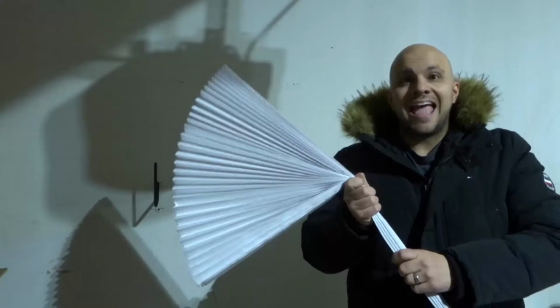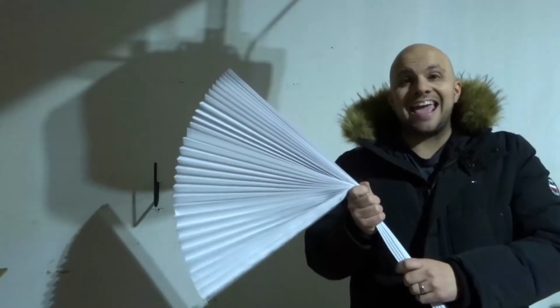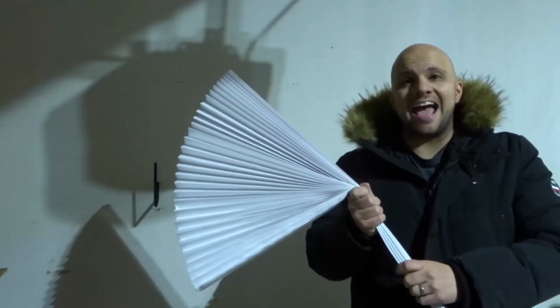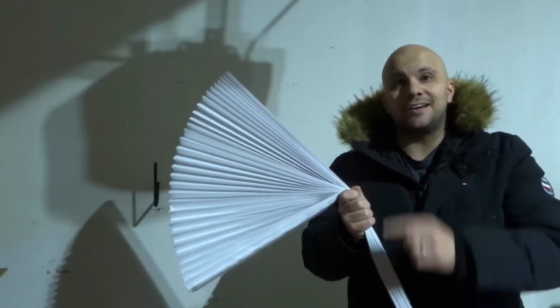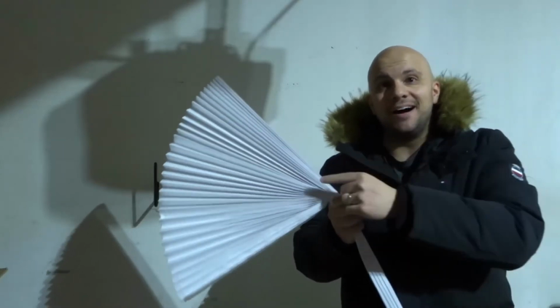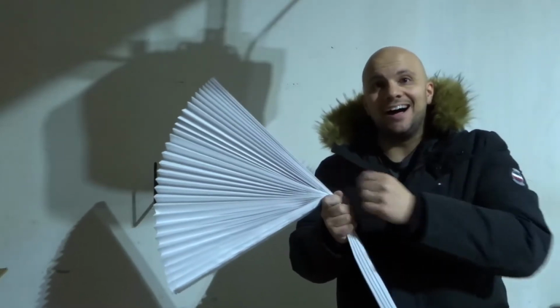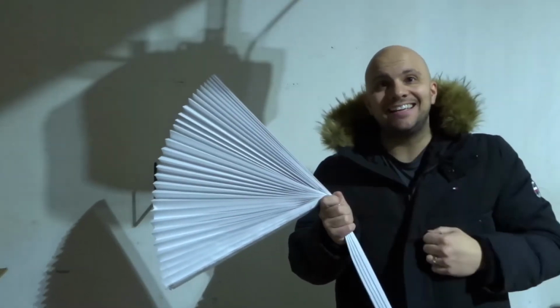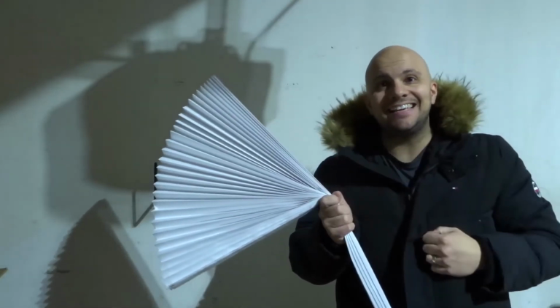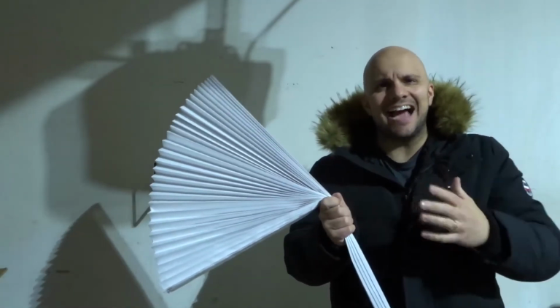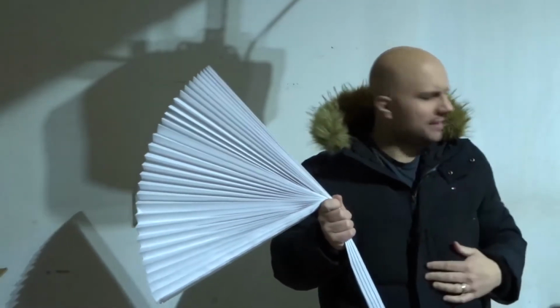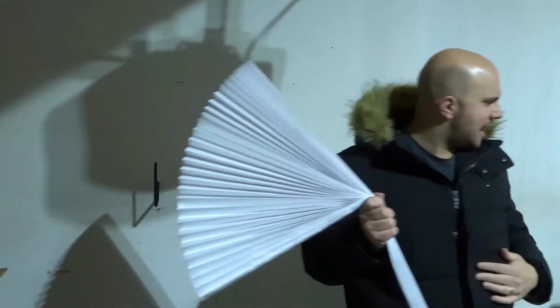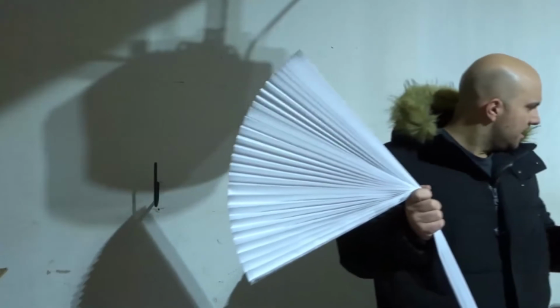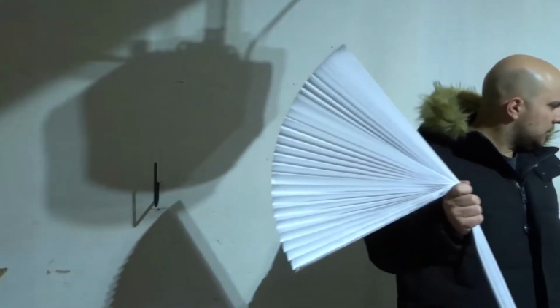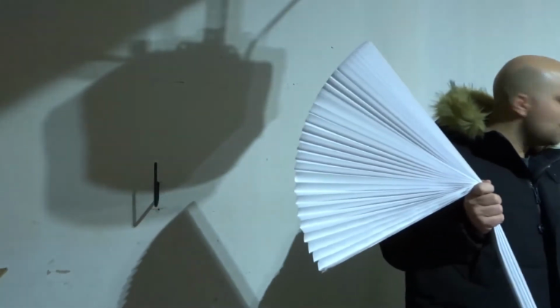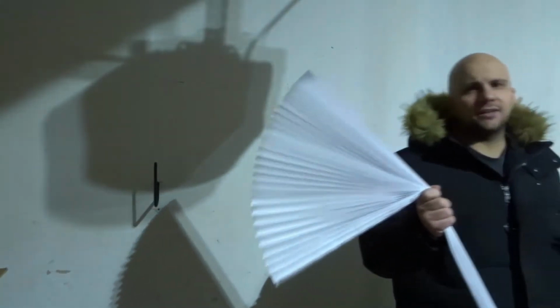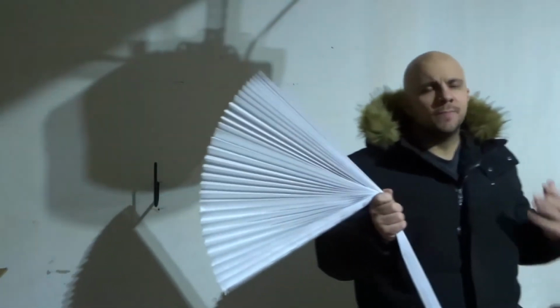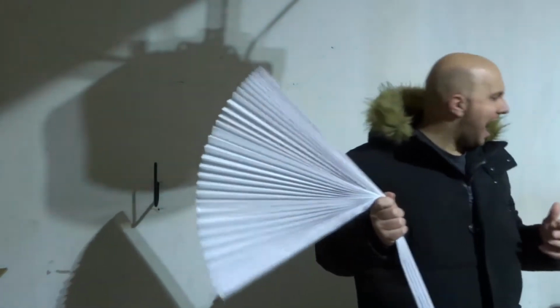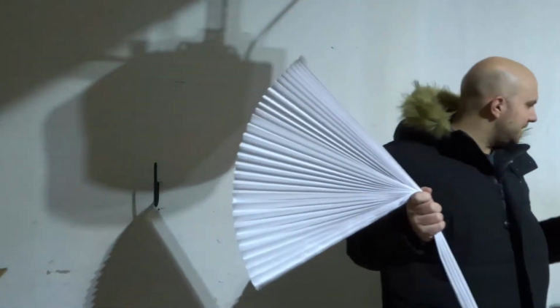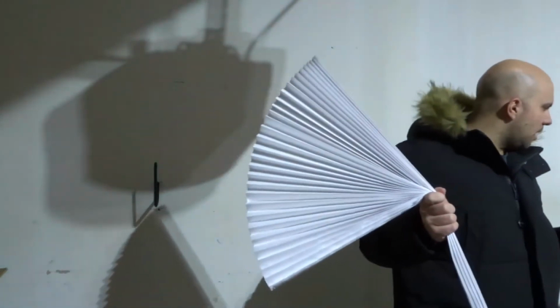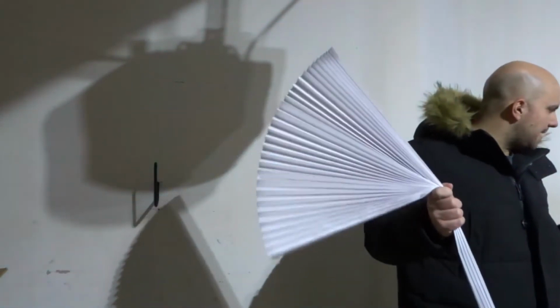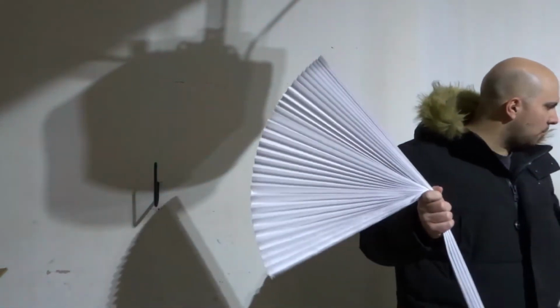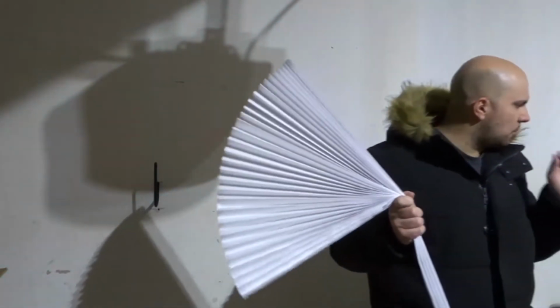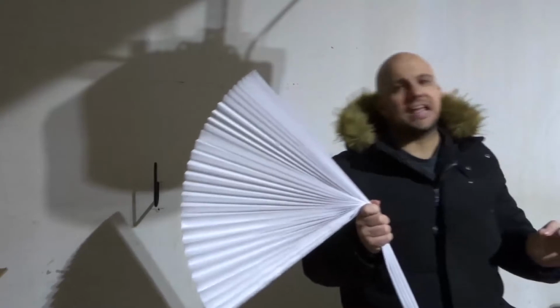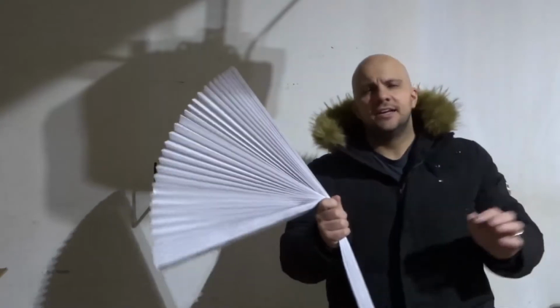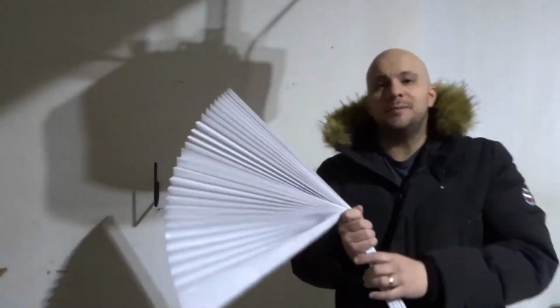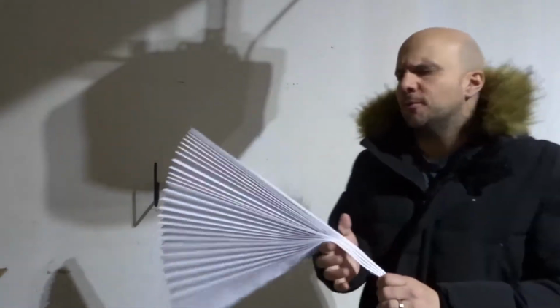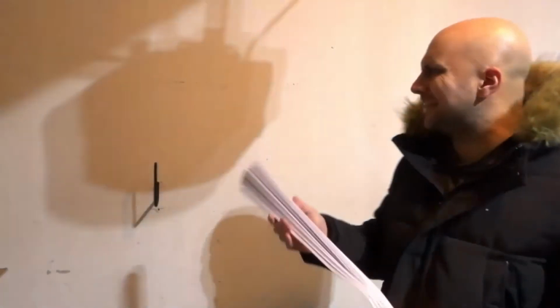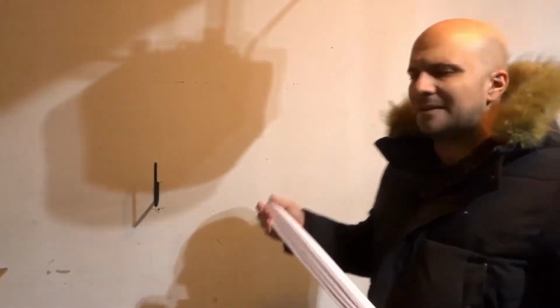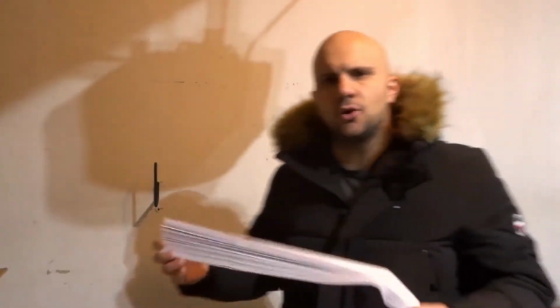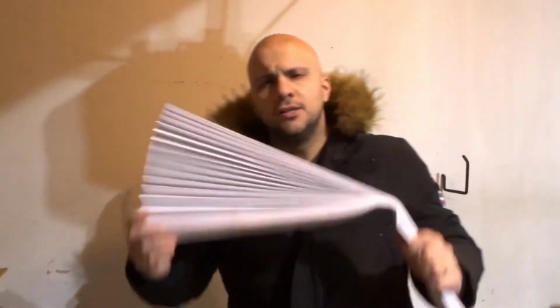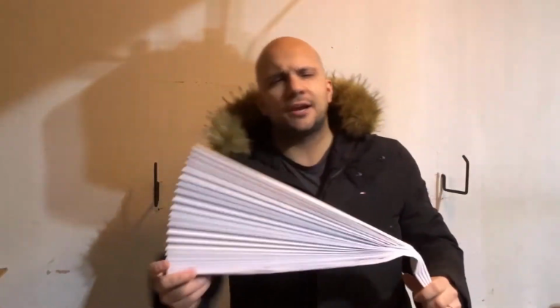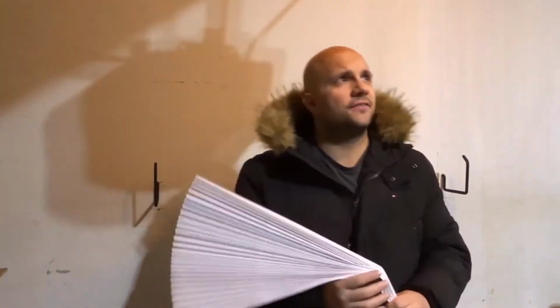Hey everybody, I'm here today to show you and tell you how to install paper window shades. This will be a super easy tutorial, so let's get right into the video.